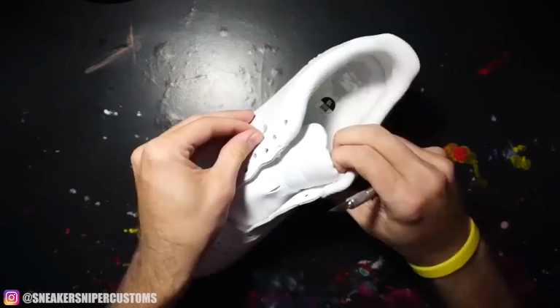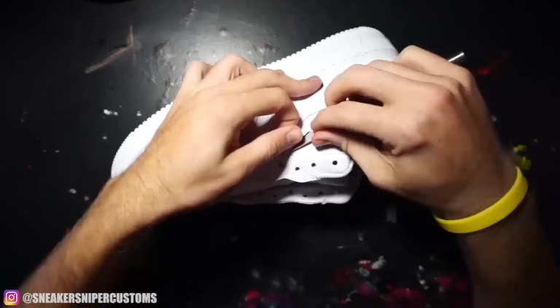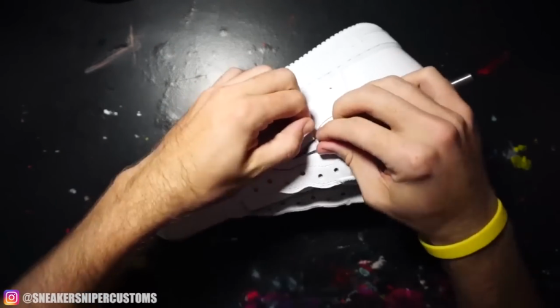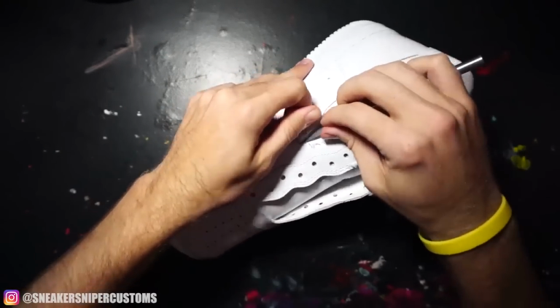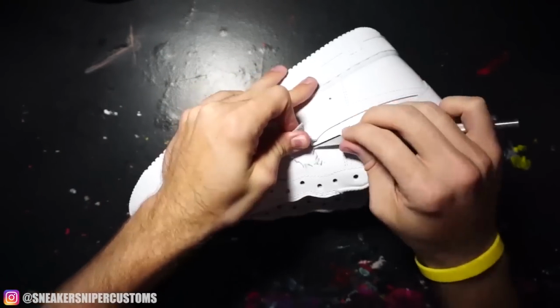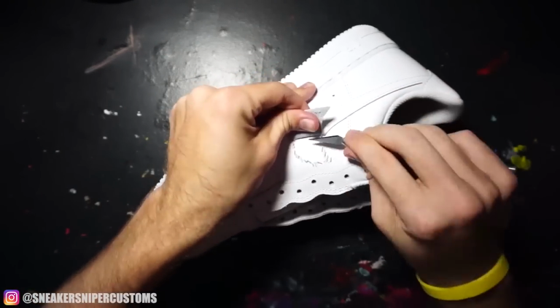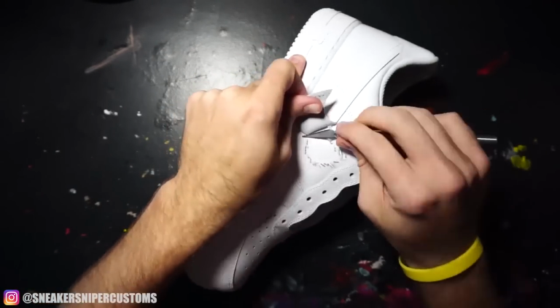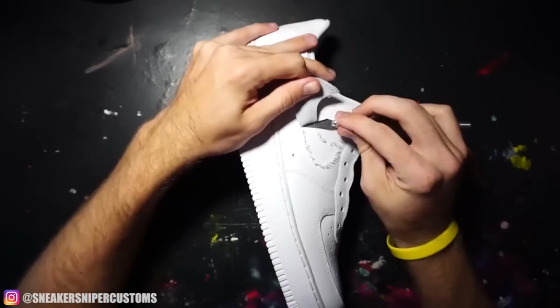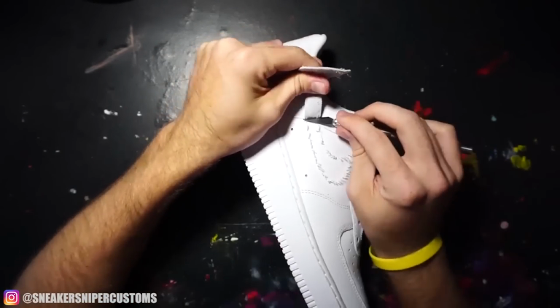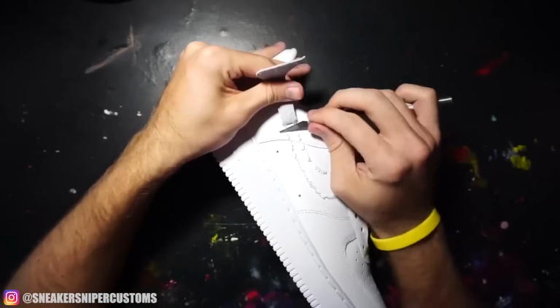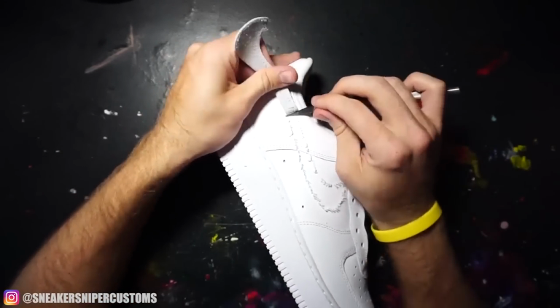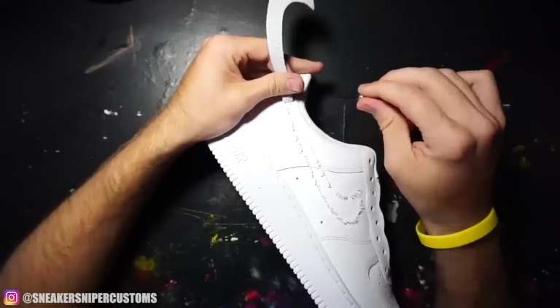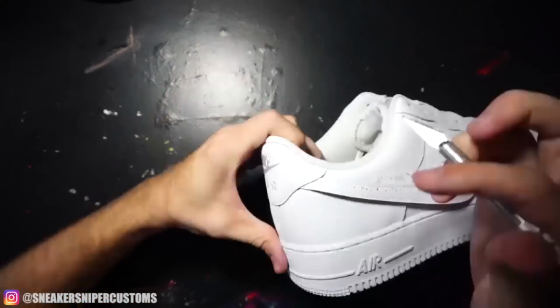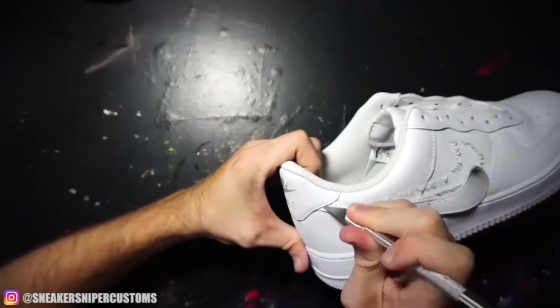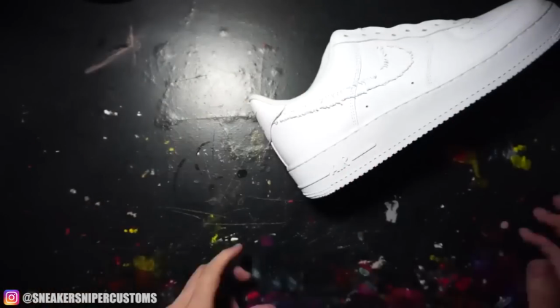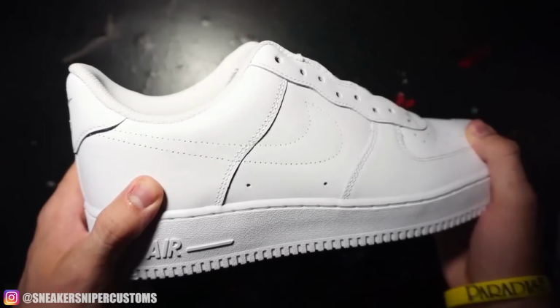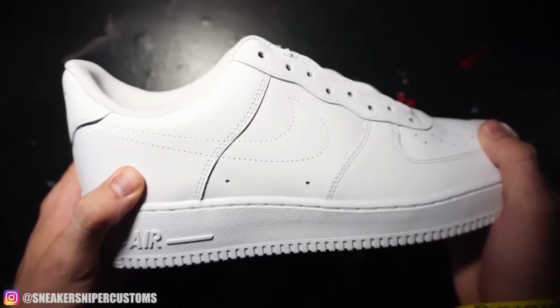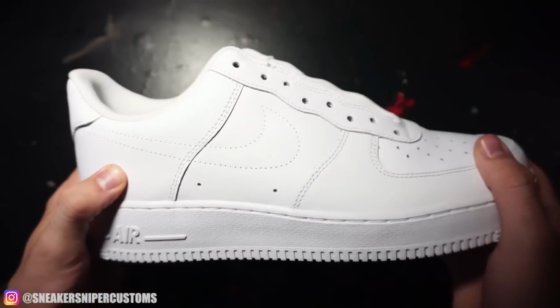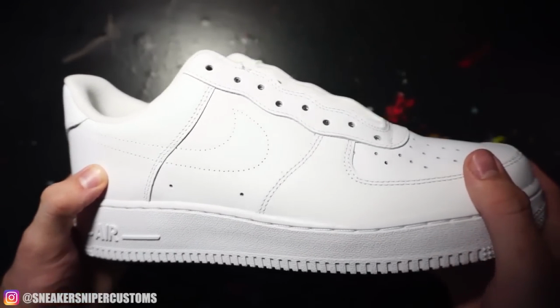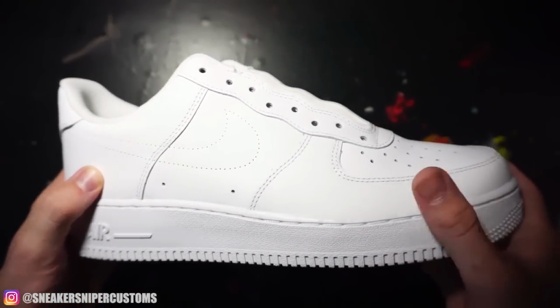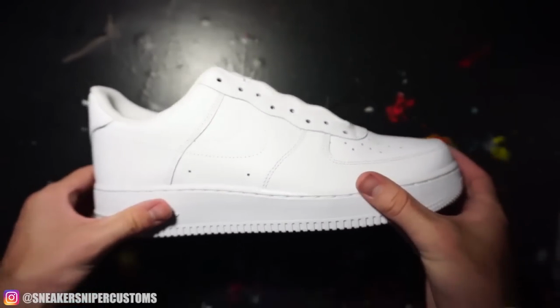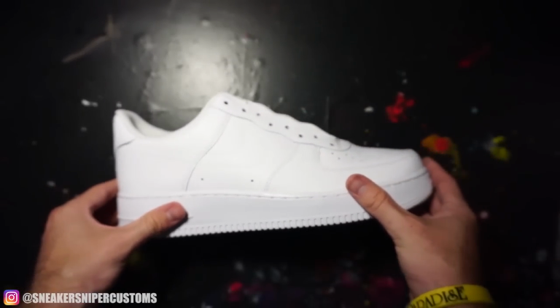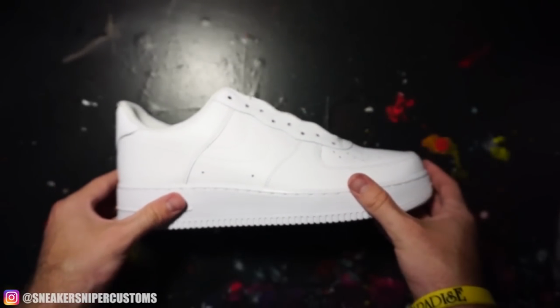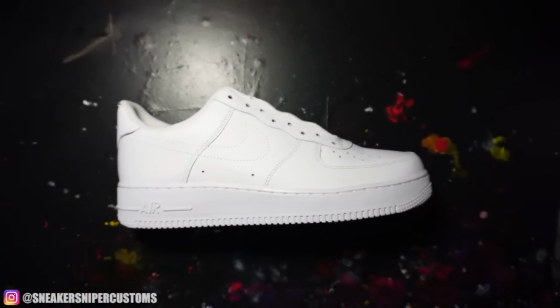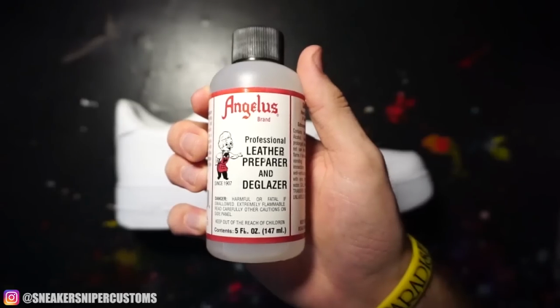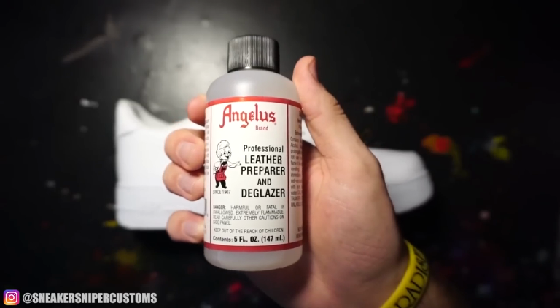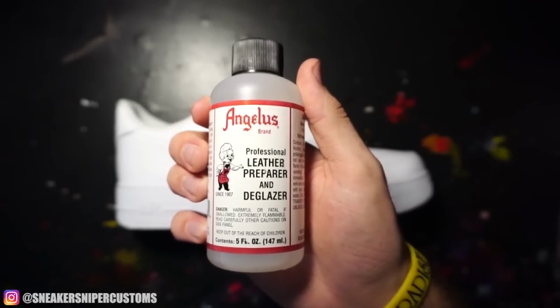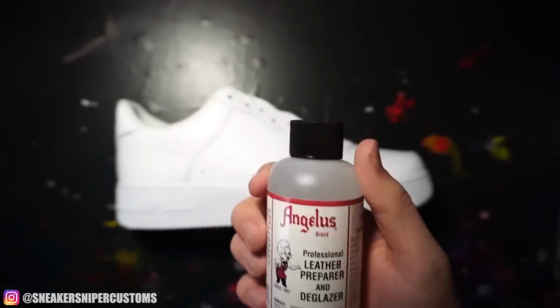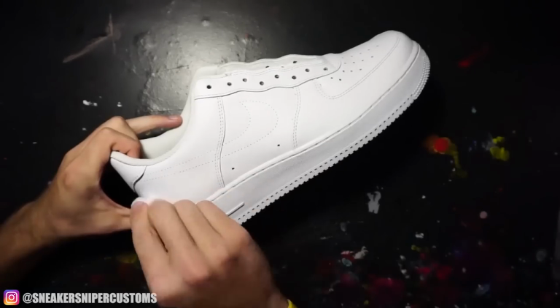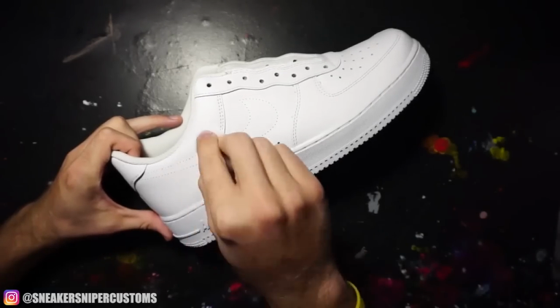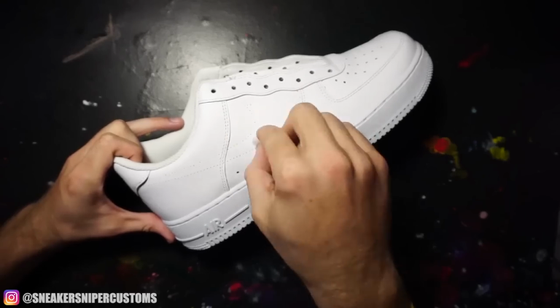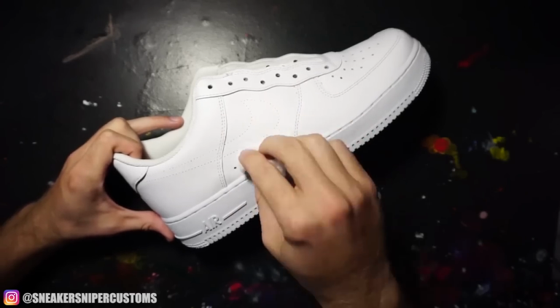The prep work for this custom is pretty simple. I'm gonna remove the swoosh from each of the shoes and then rub them down using Angelus Preparer and Deglazer. If you guys want to buy any of the products that I use in this video, I'll have links to everything in the description.